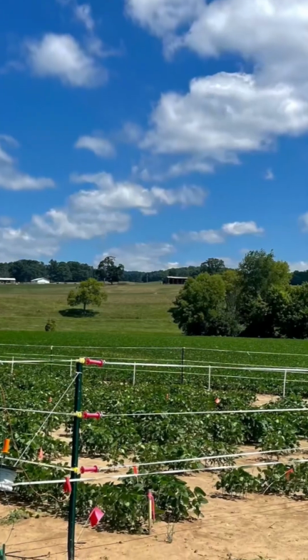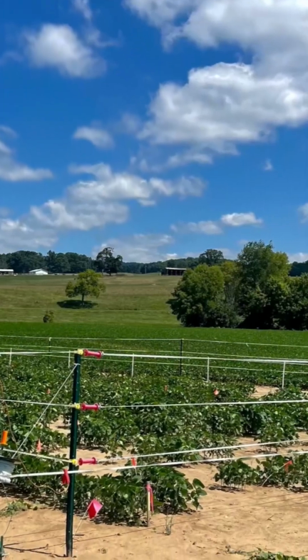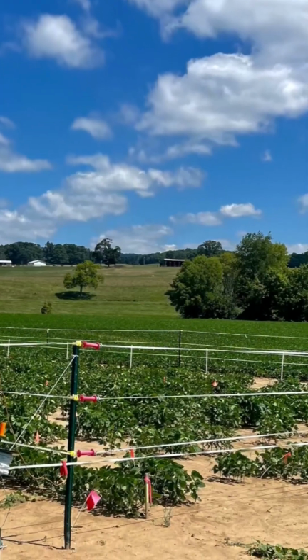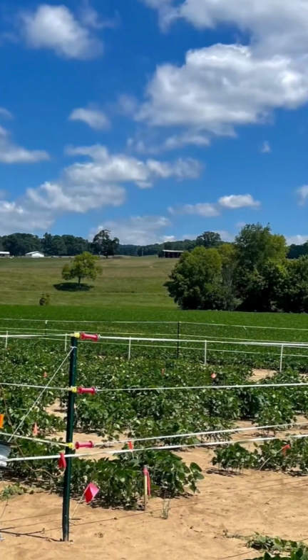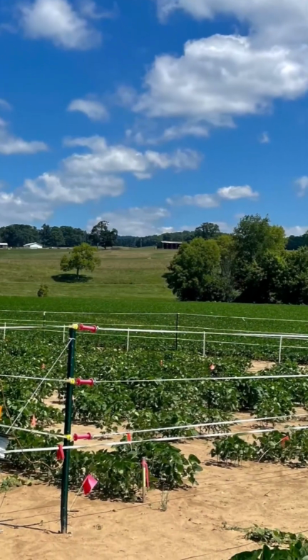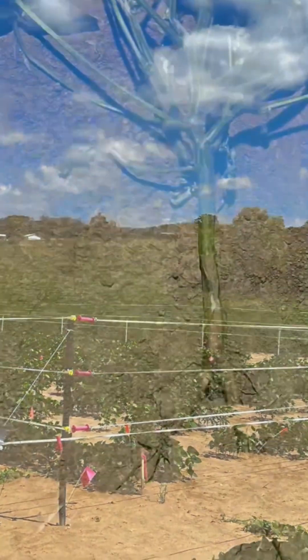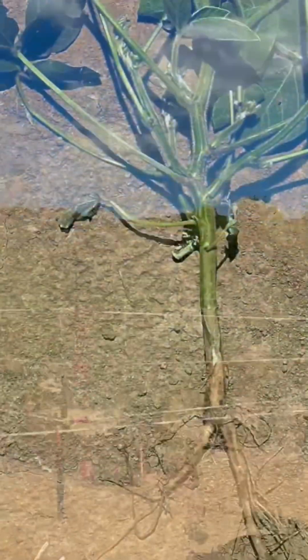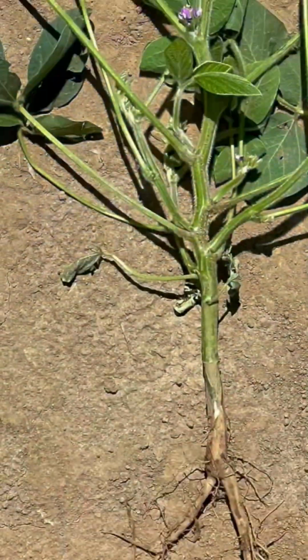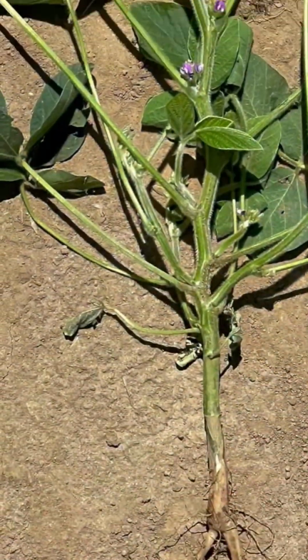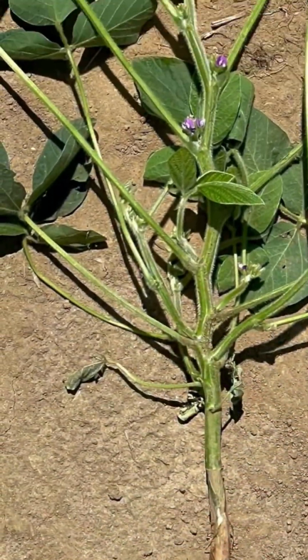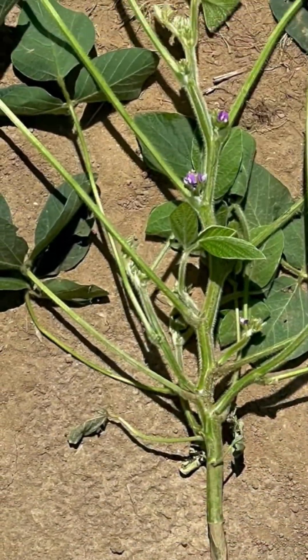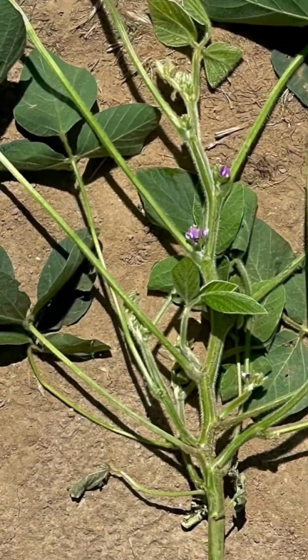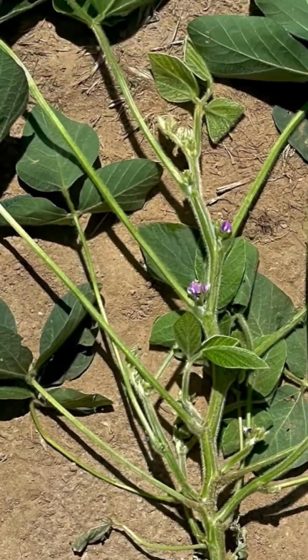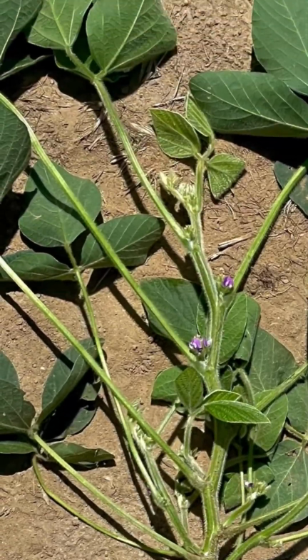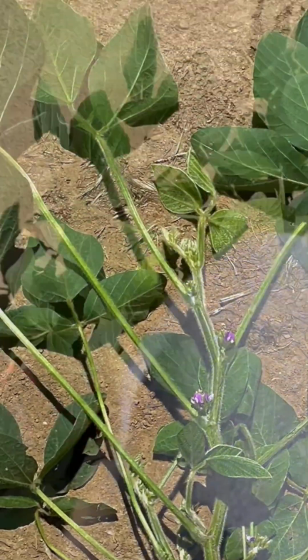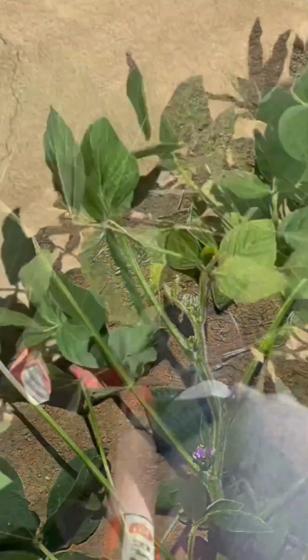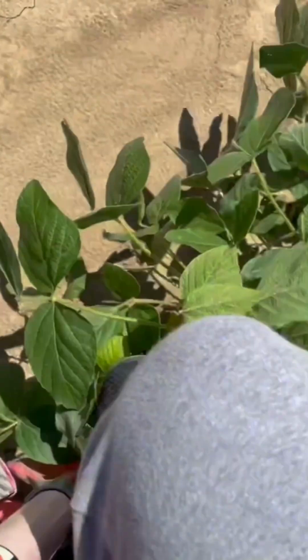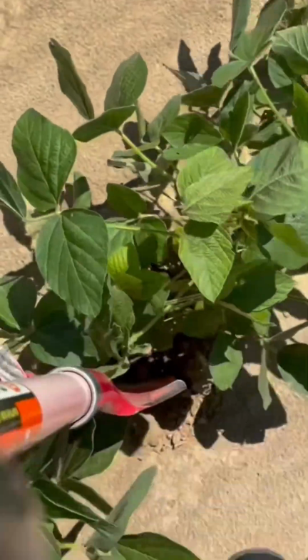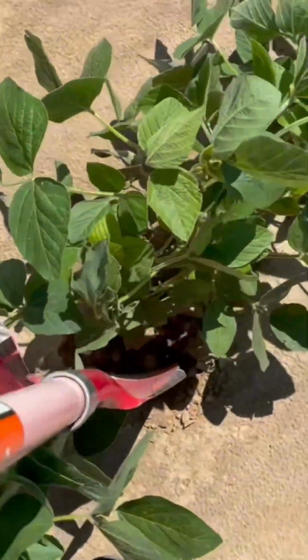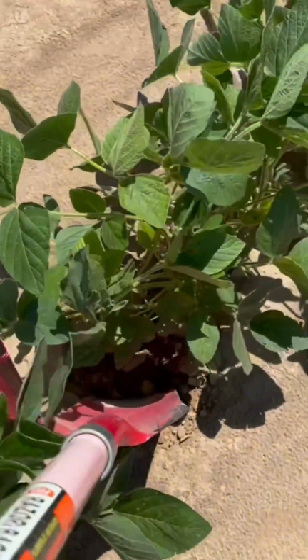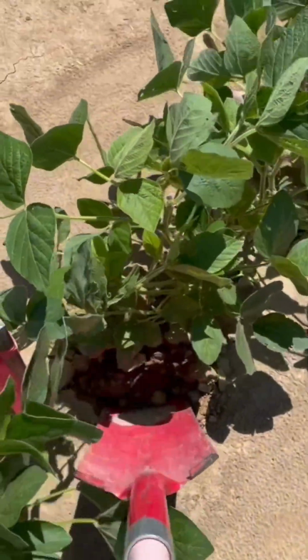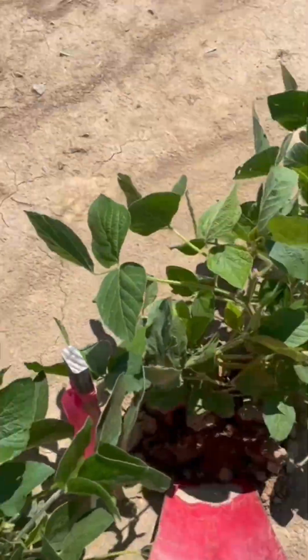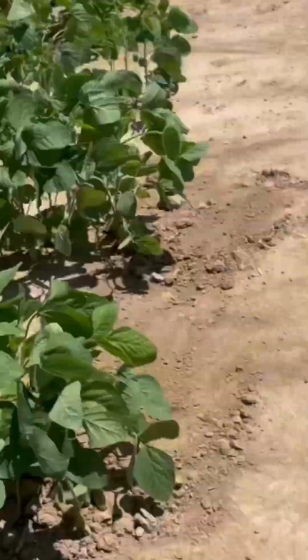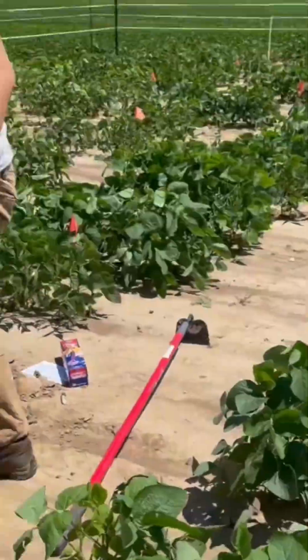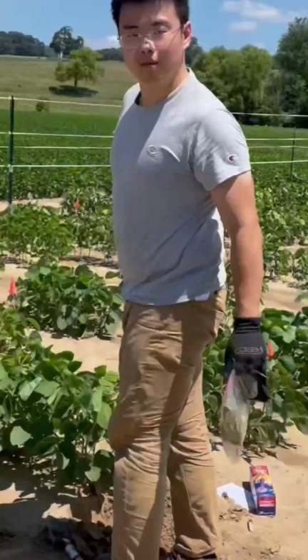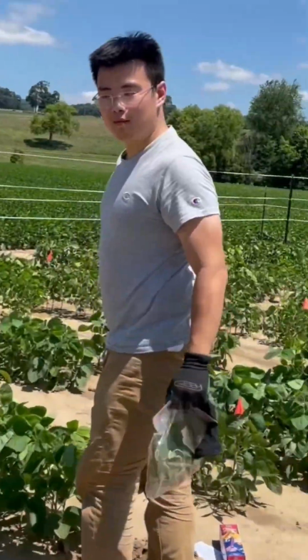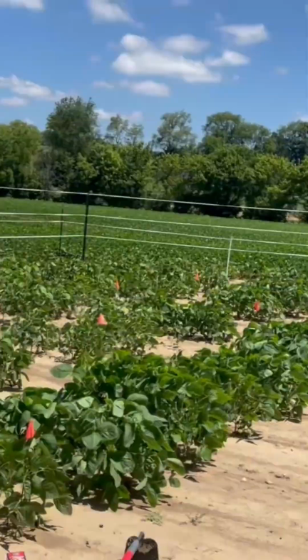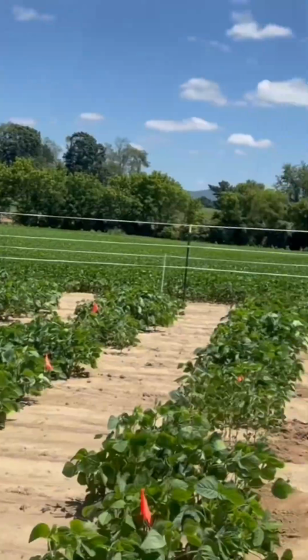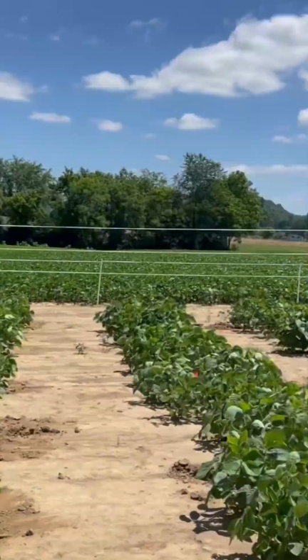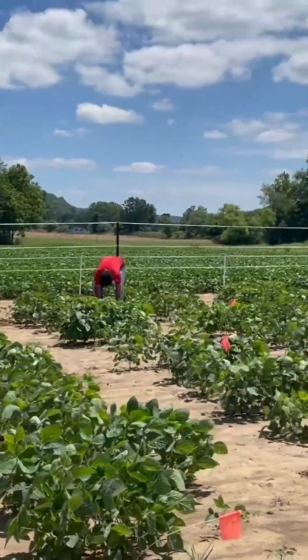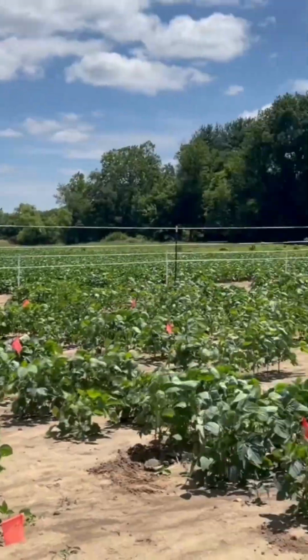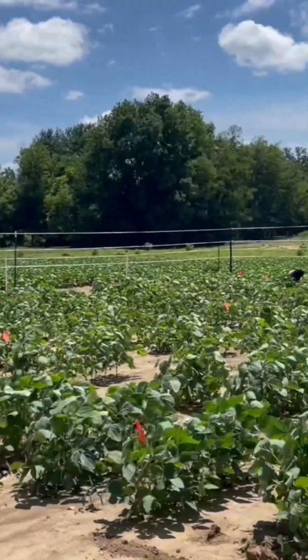As the weeks go by, the fields grow greener and fuller. Every other month, we visit to collect samples and monitor plant health. These readings are vital for our research.